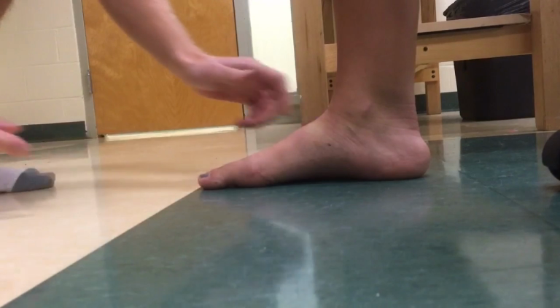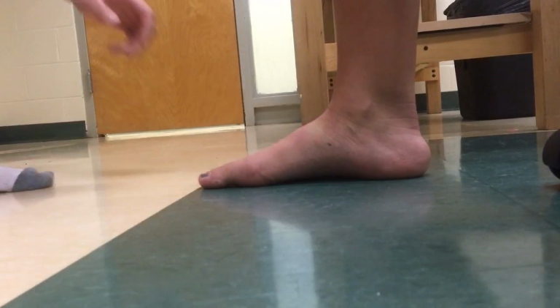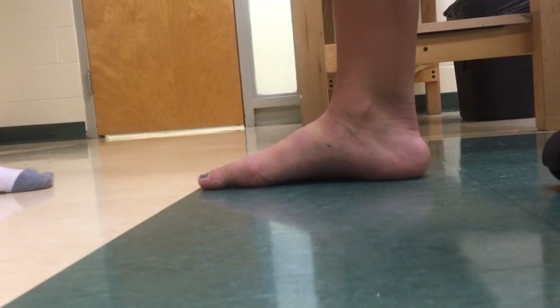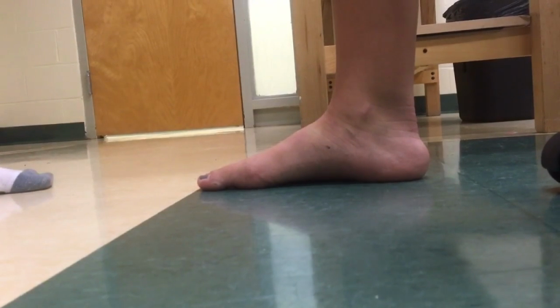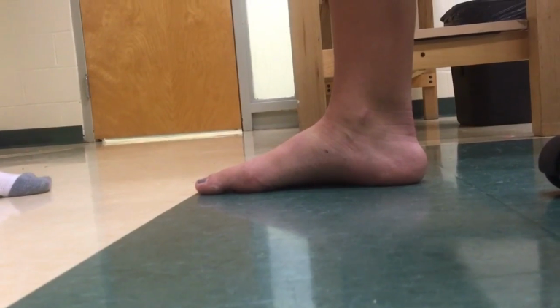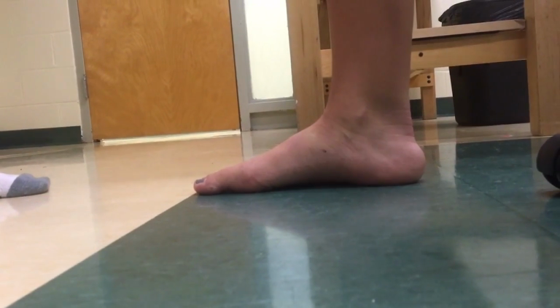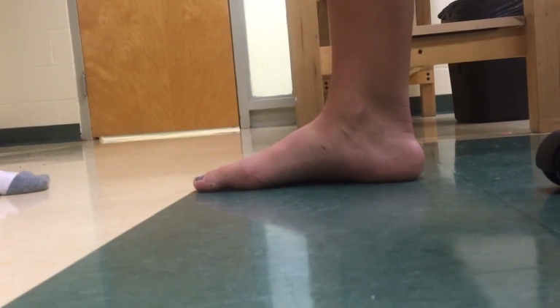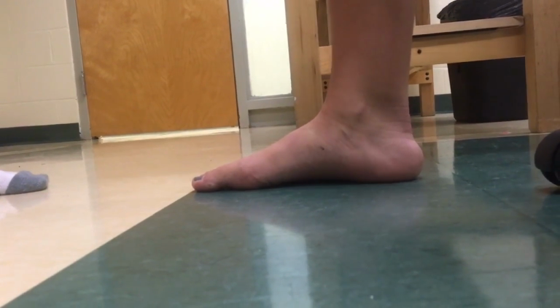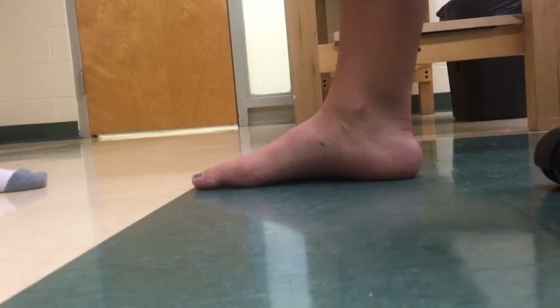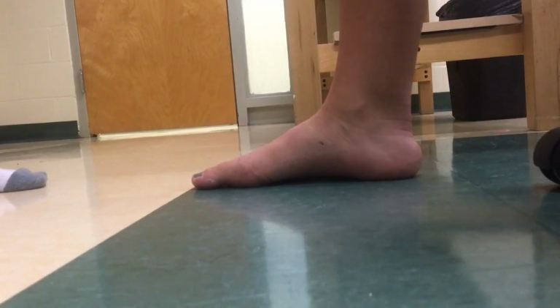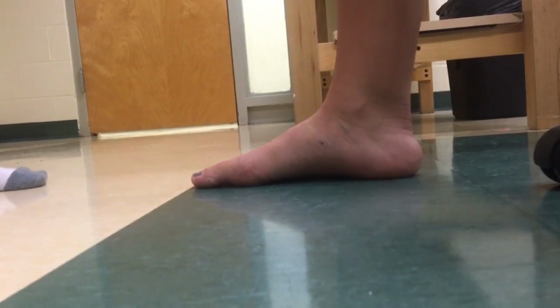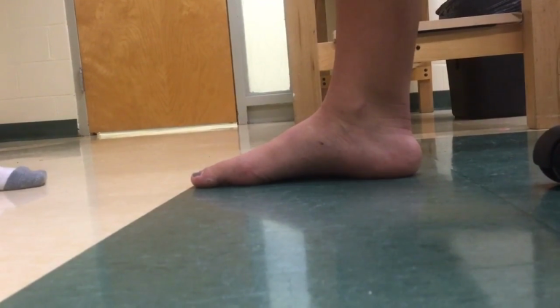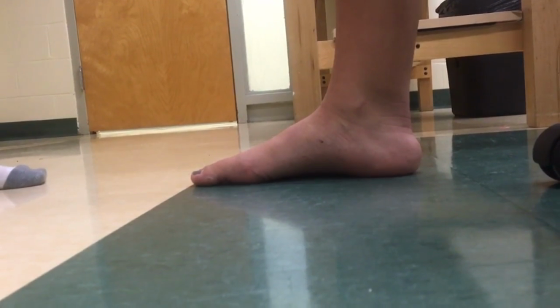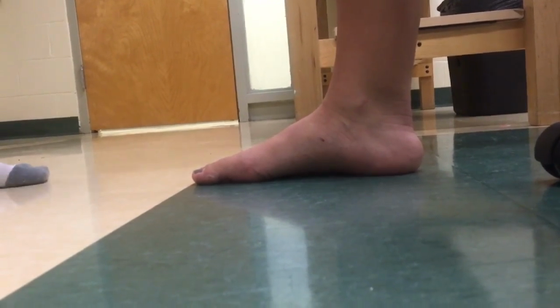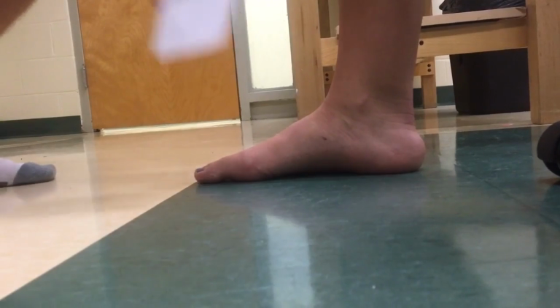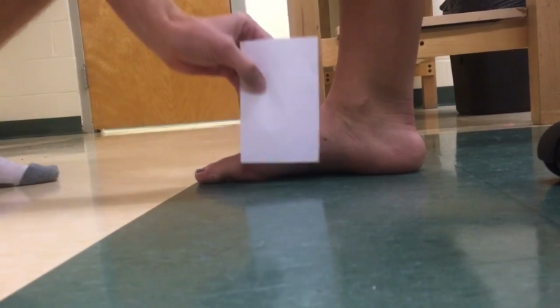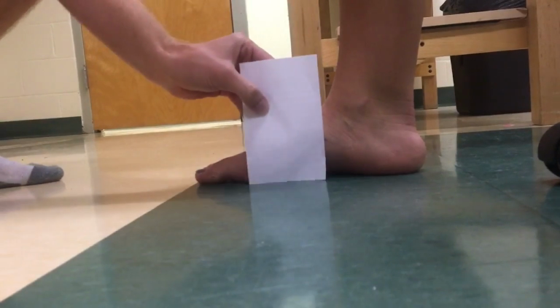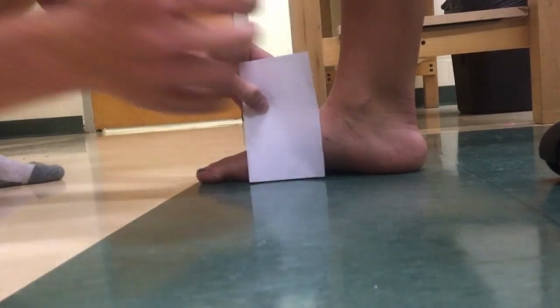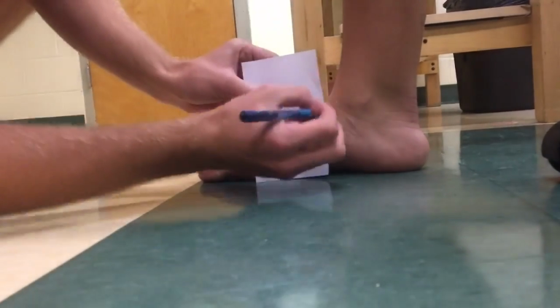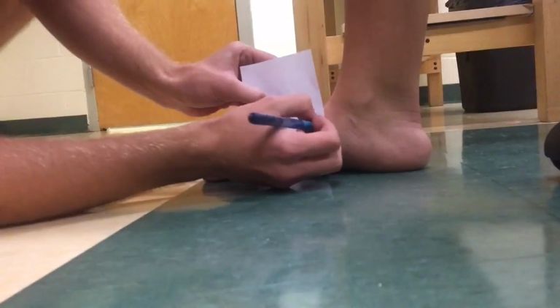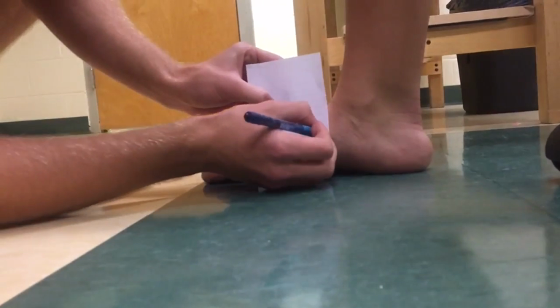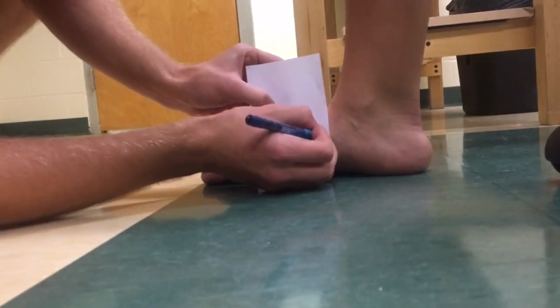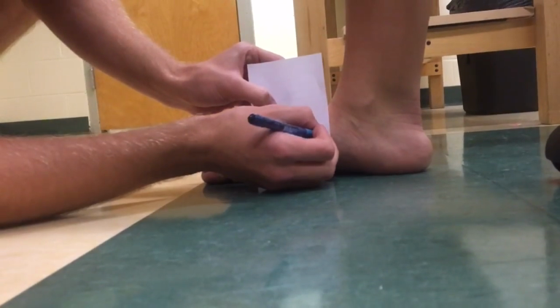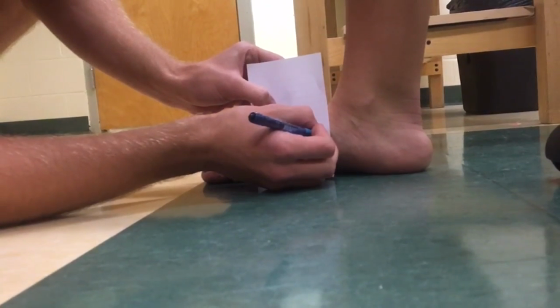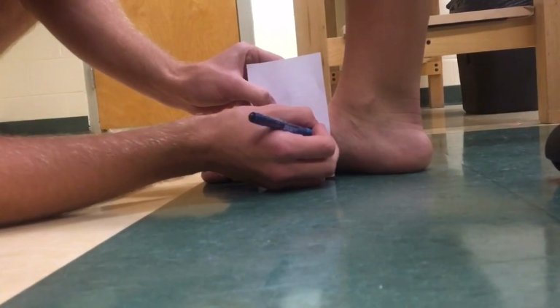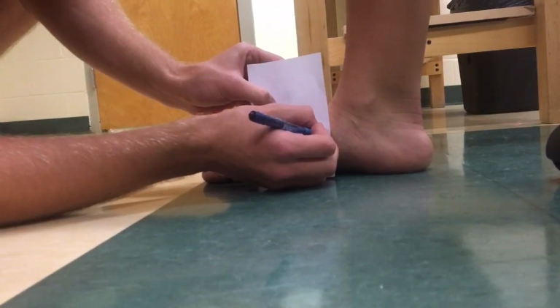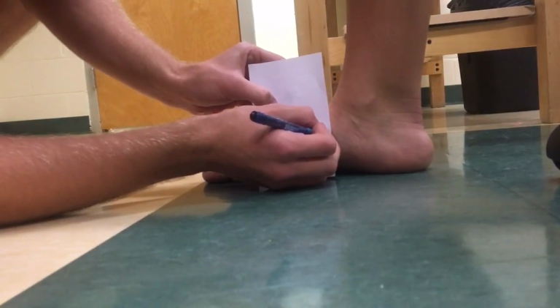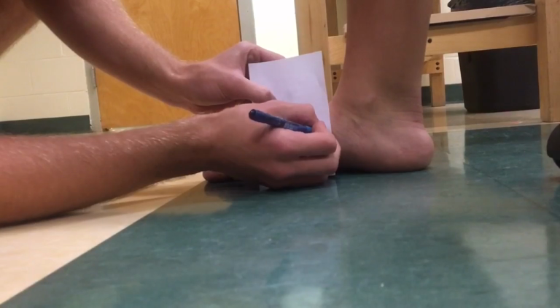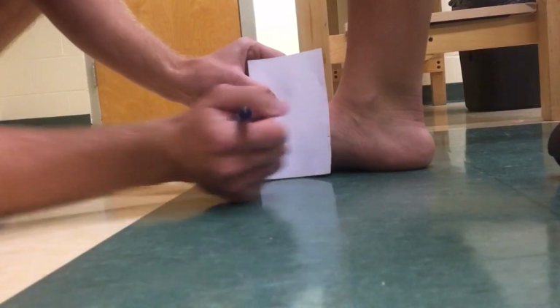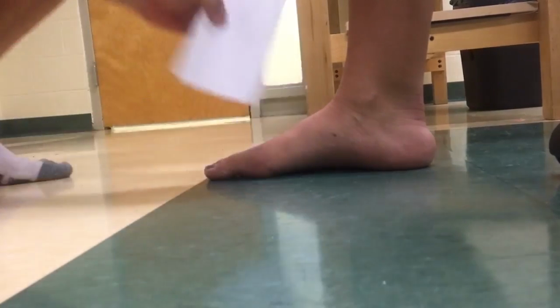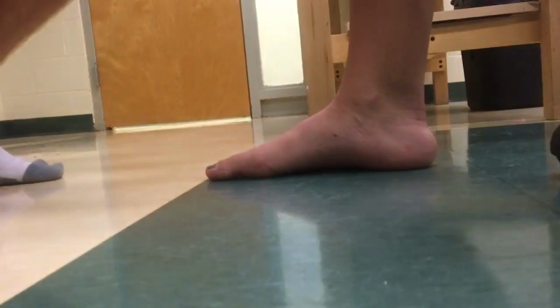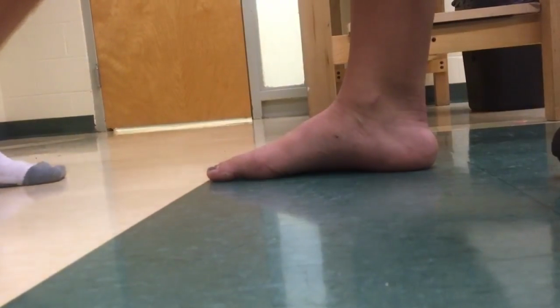While the foot is still in contact with the ground but non-weight bearing, an index card is positioned next to the medial longitudinal arch. A mark is made on the card corresponding to the level of the navicular tuberosity.